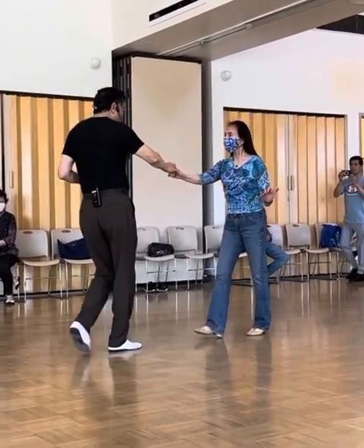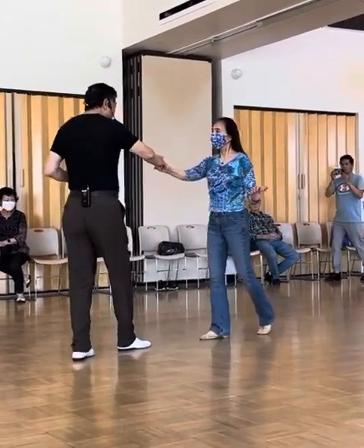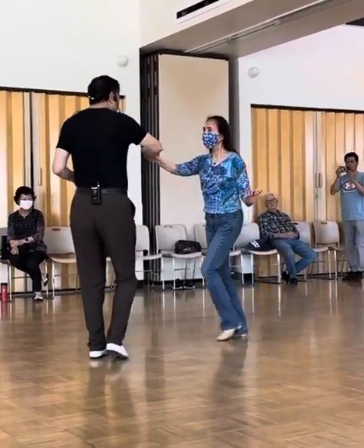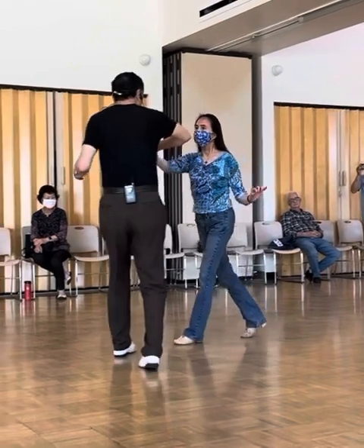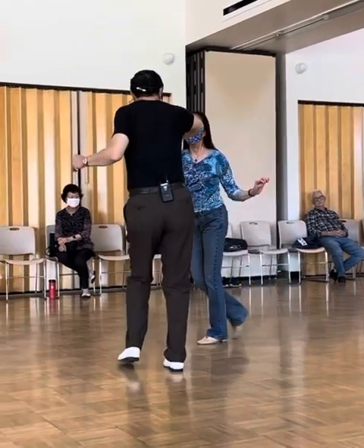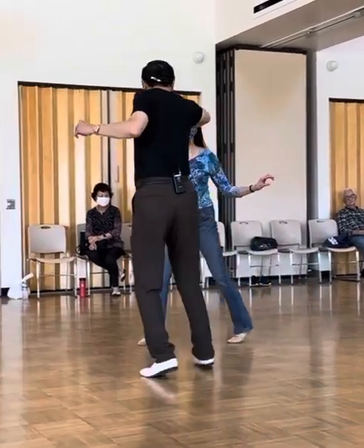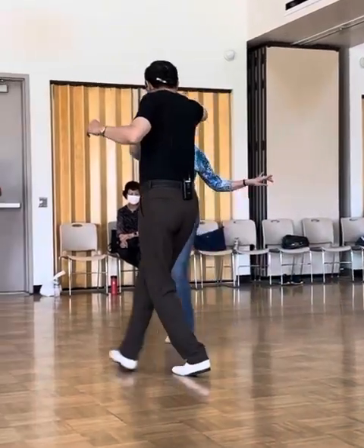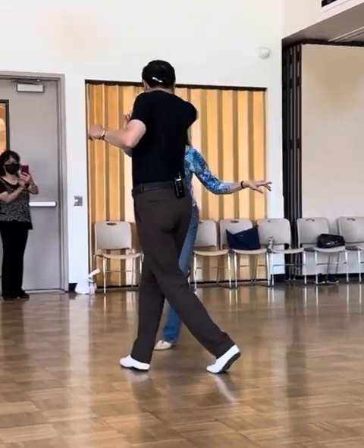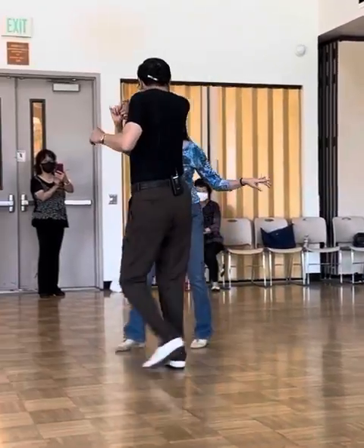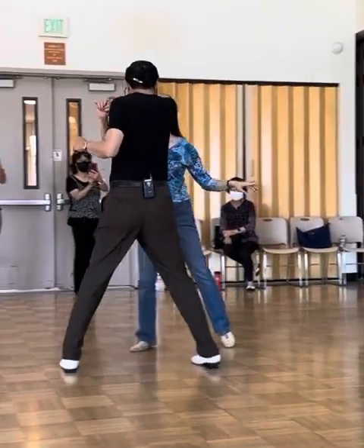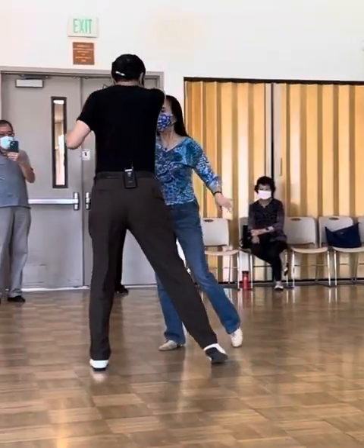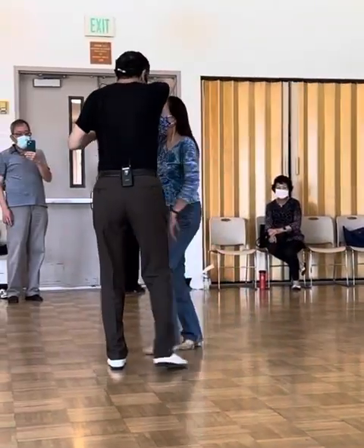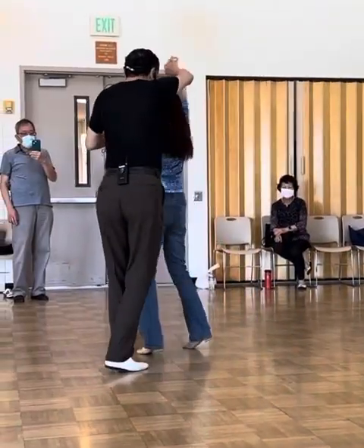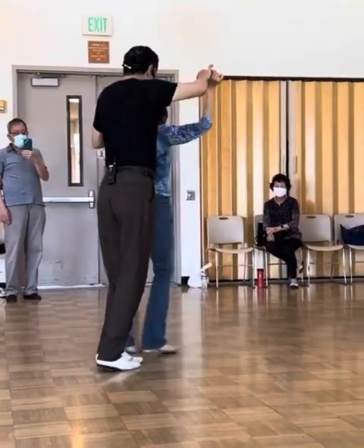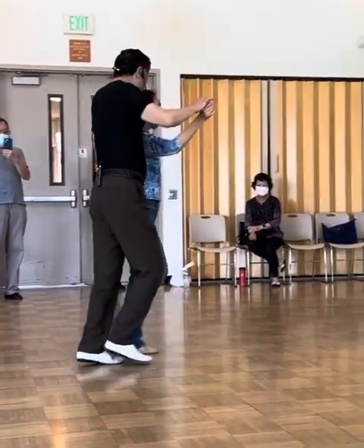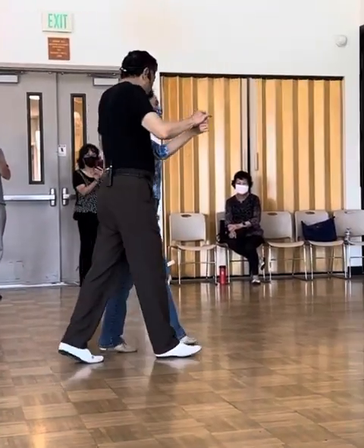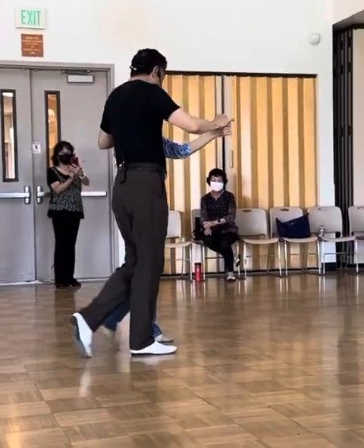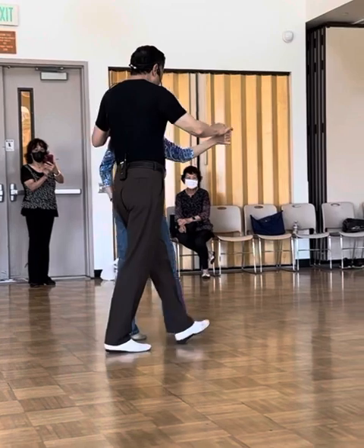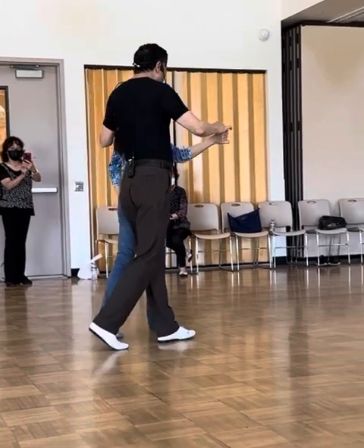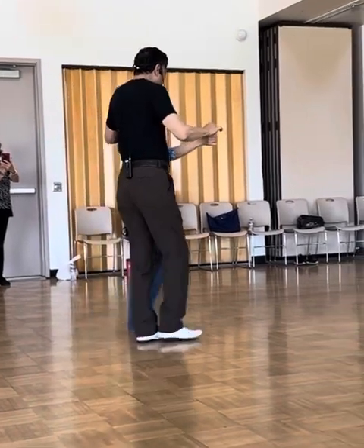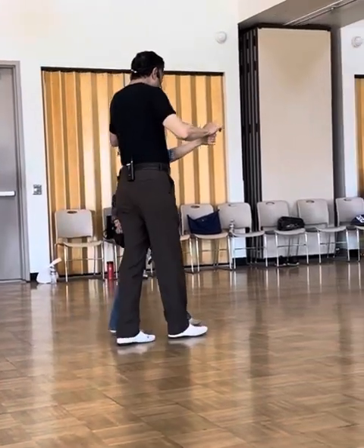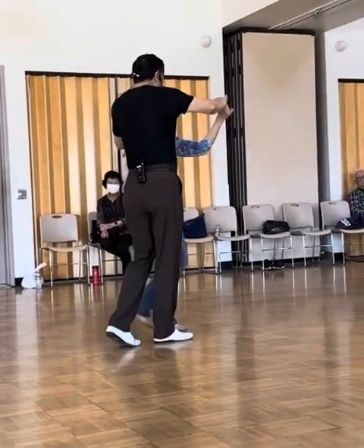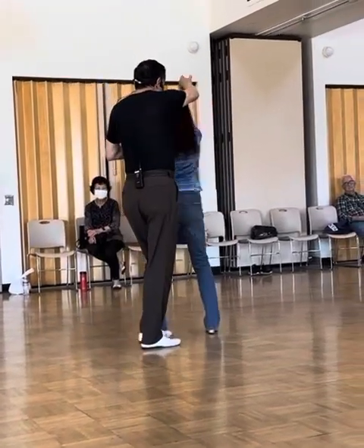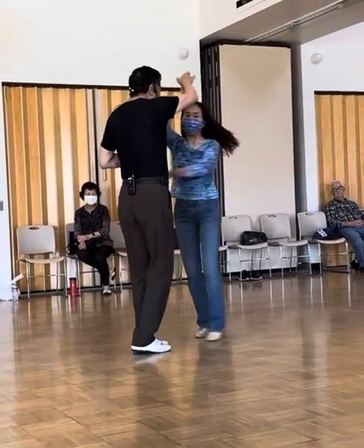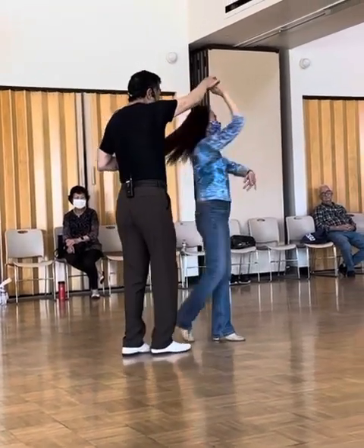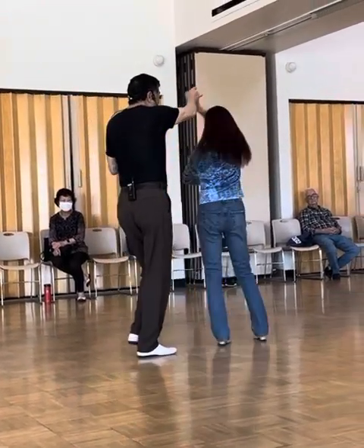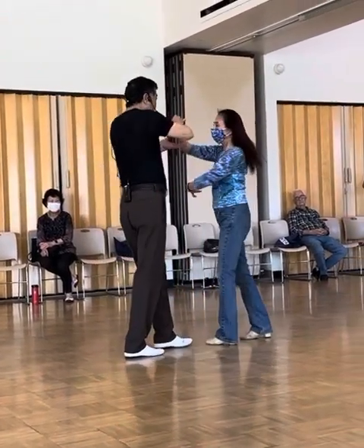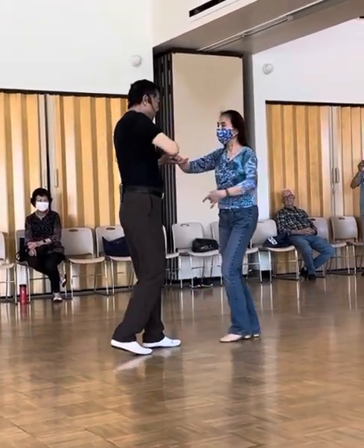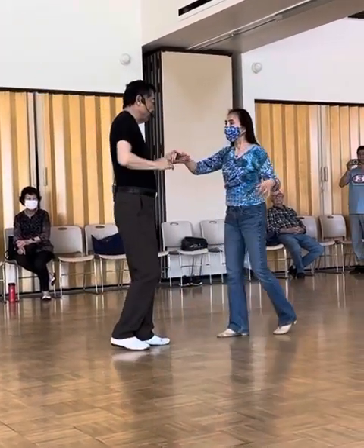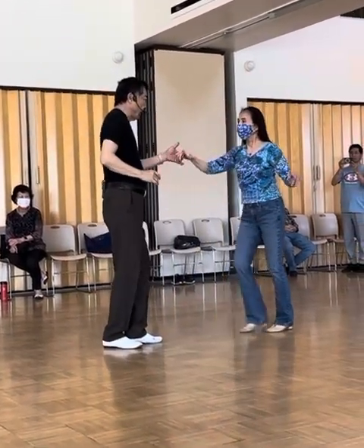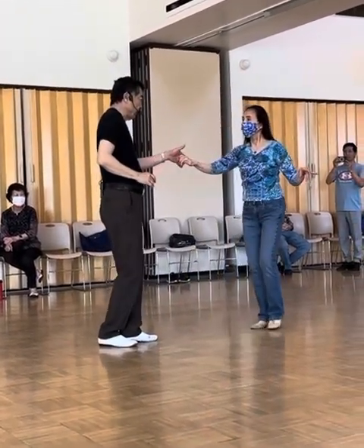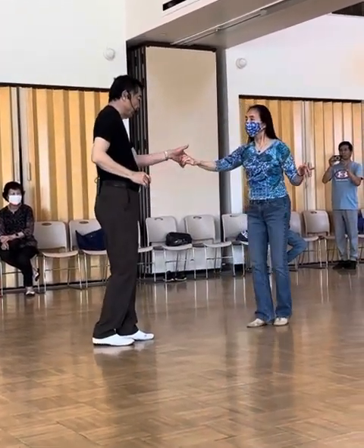One, two, and three, four, five, and six. One, two, three, and four, five, six.